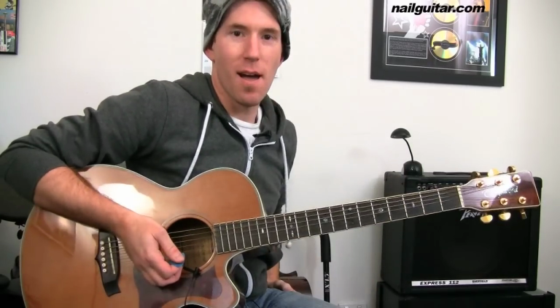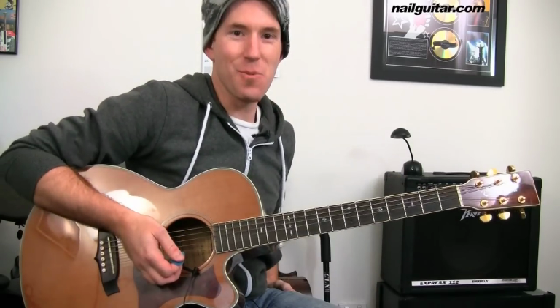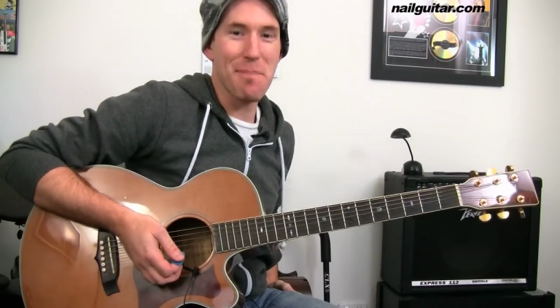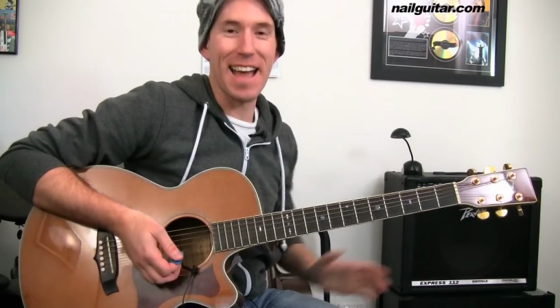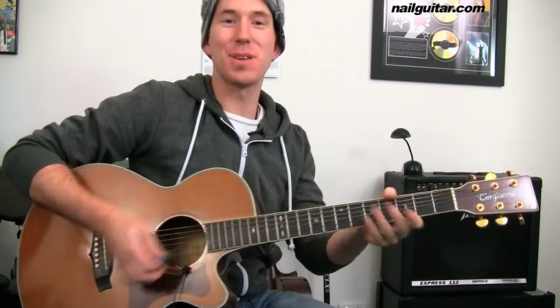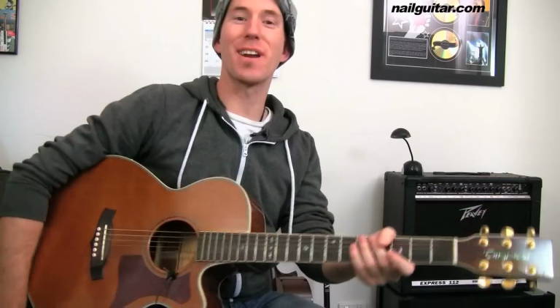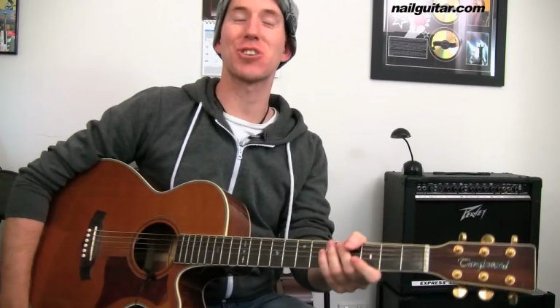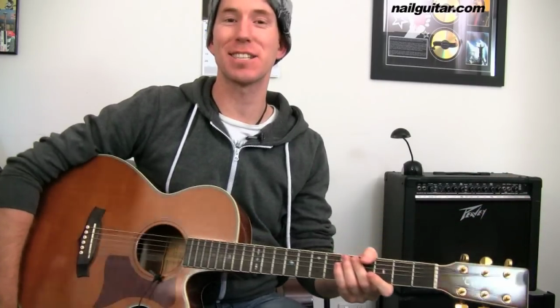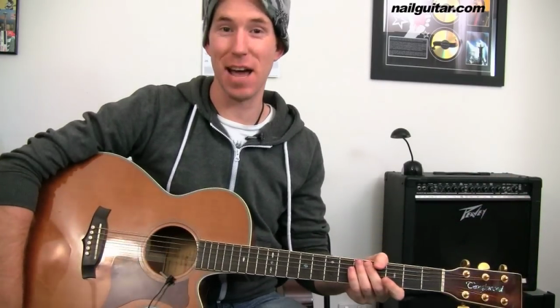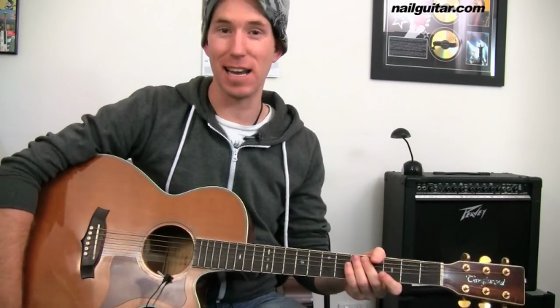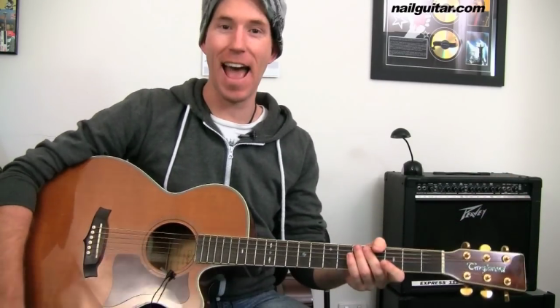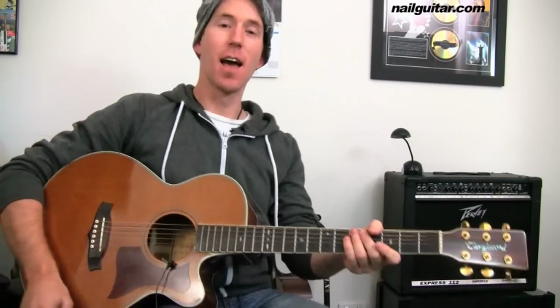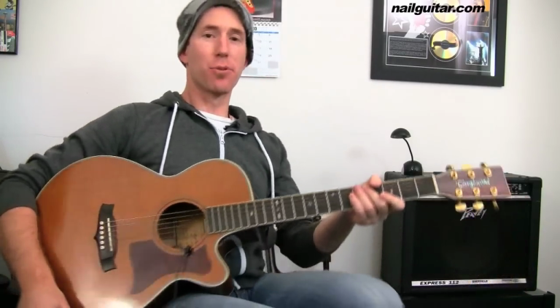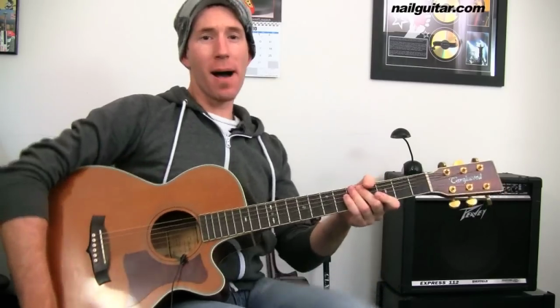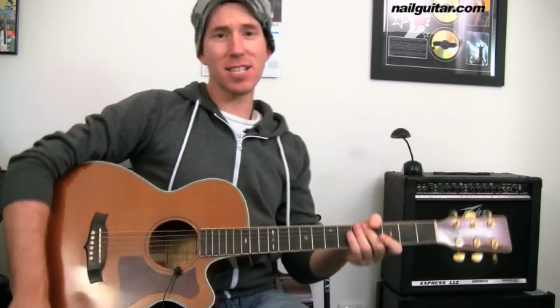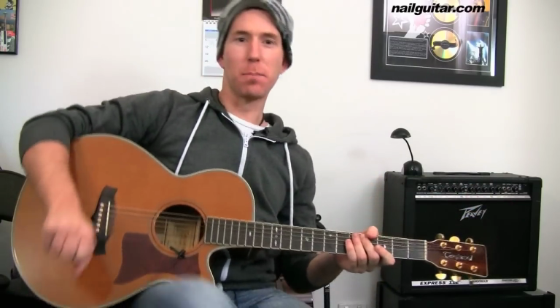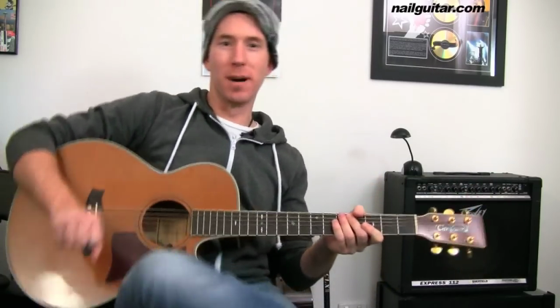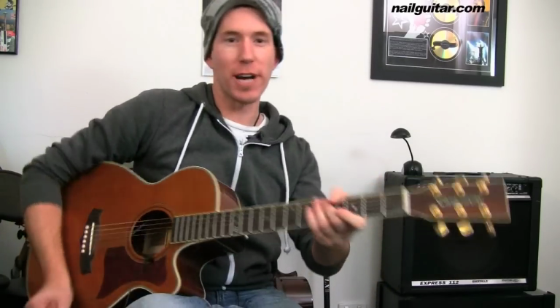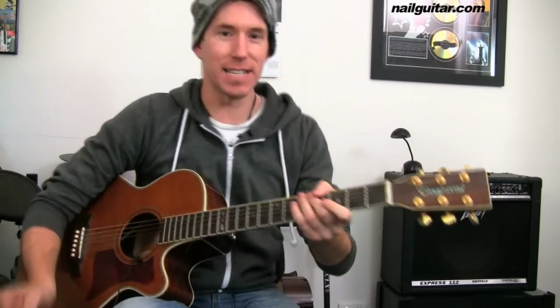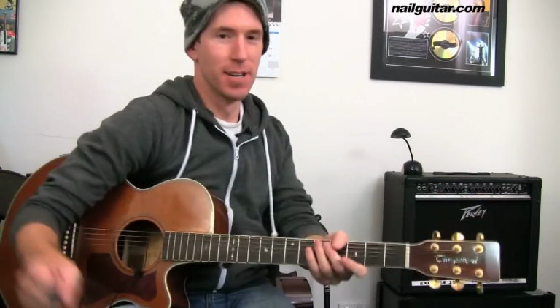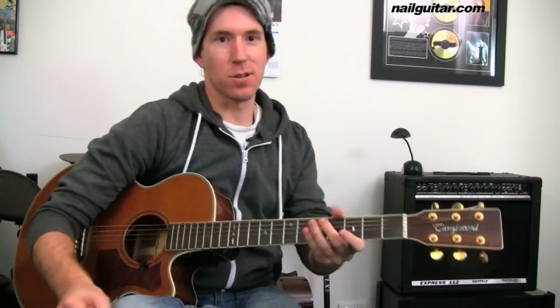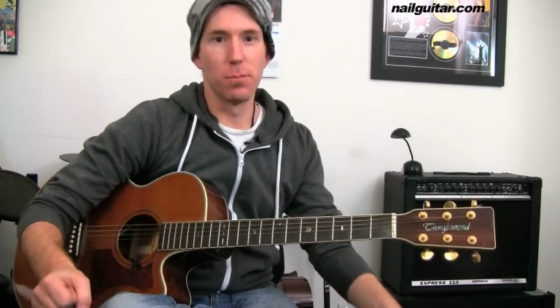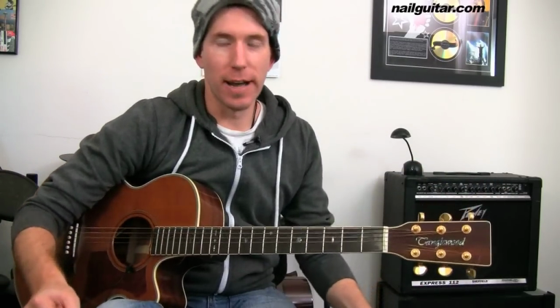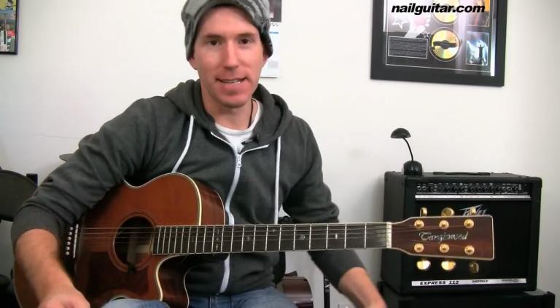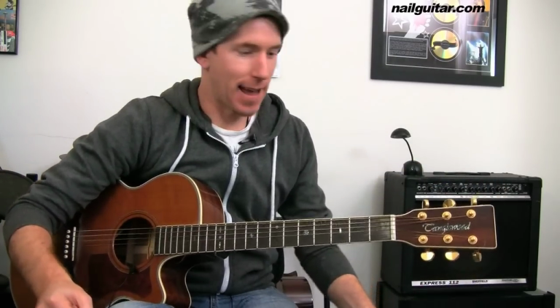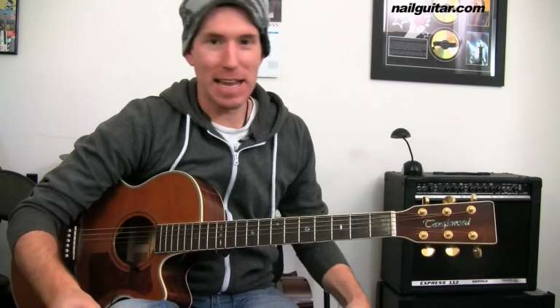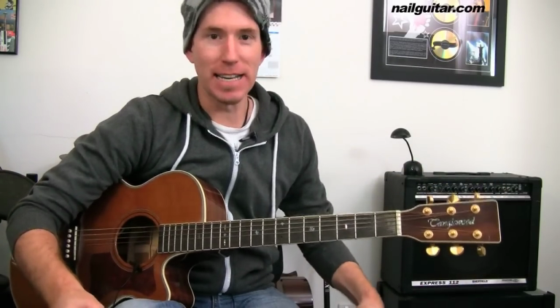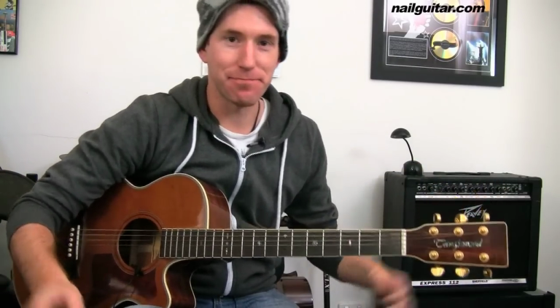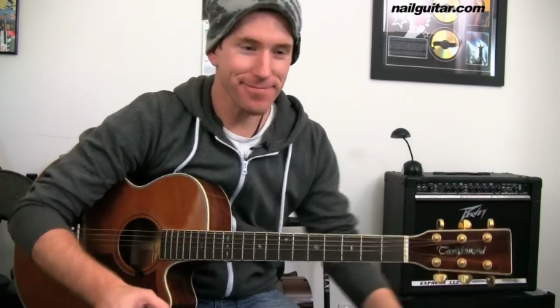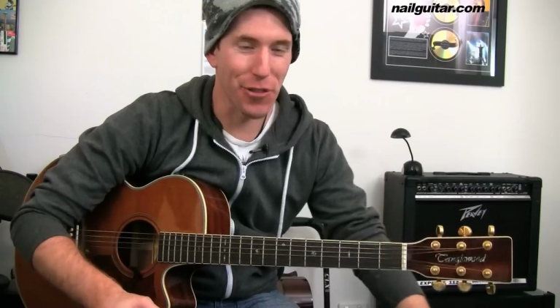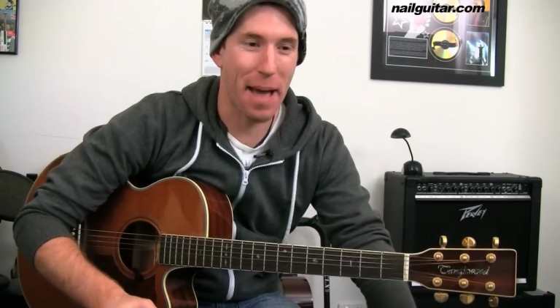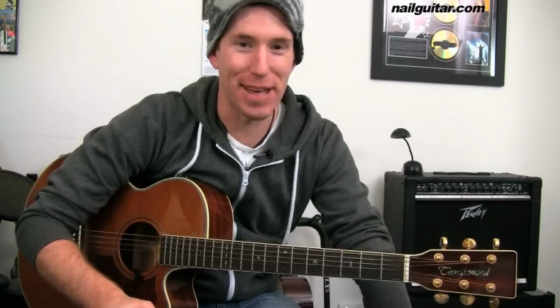Hey, what's happening? Andy with you for another song lesson. Today we're taking a look at Bruno Mars' Kaboom Grenade — well, it's not called Kaboom Grenade, but you get the idea. We're on that span of things.